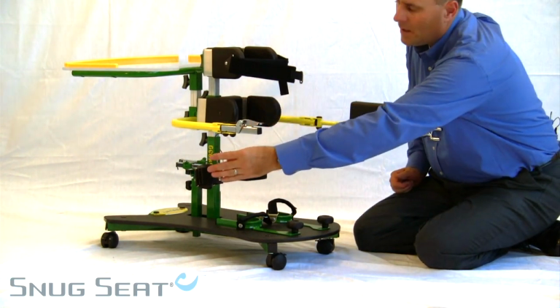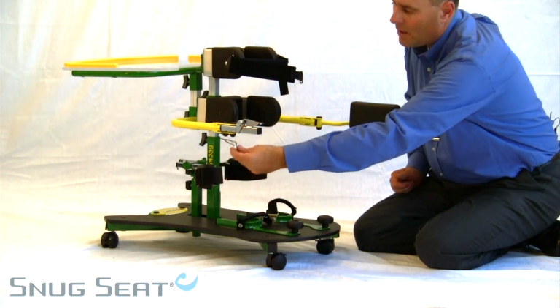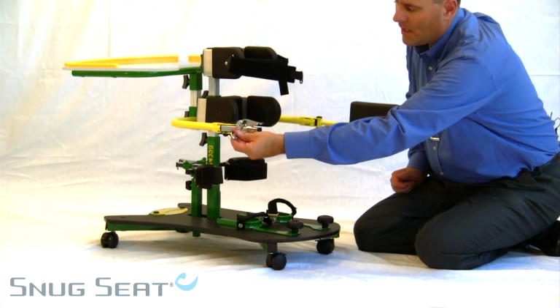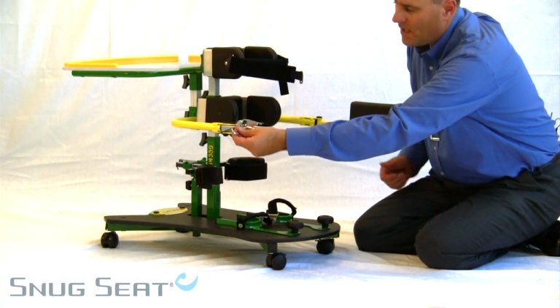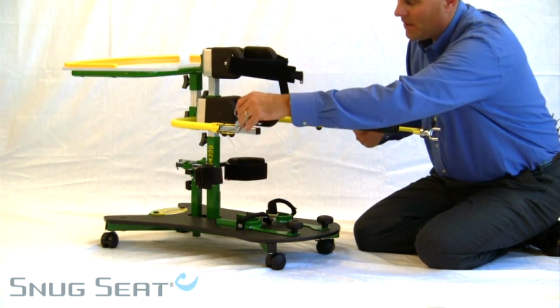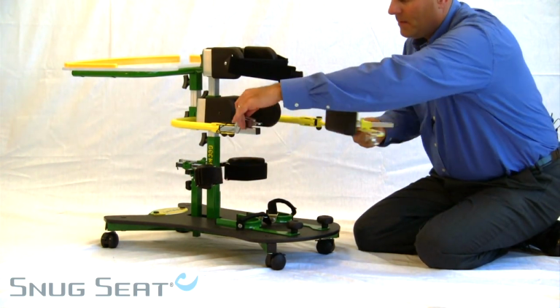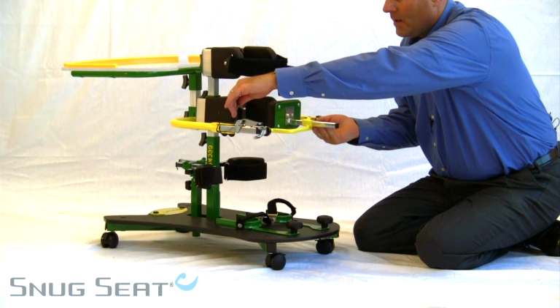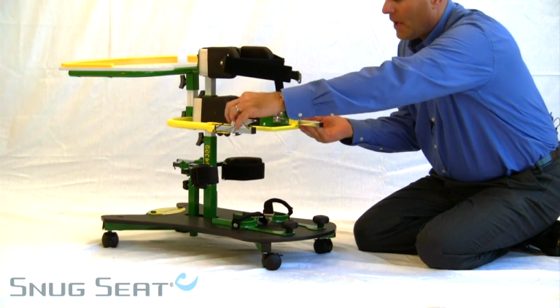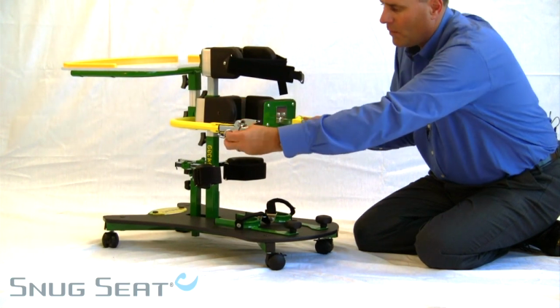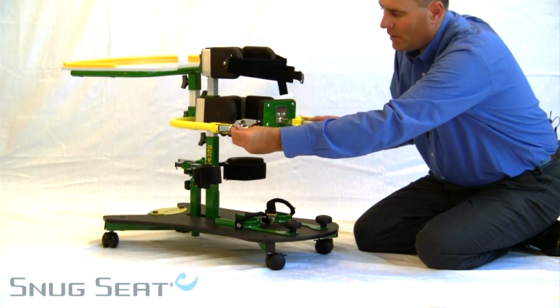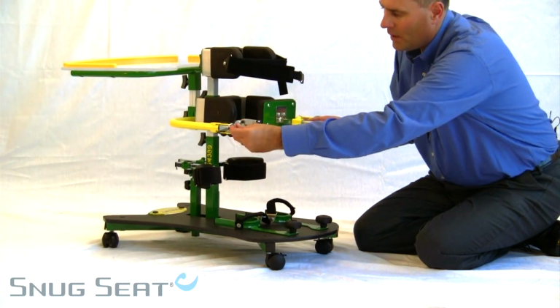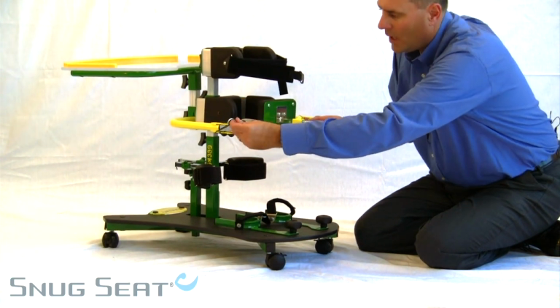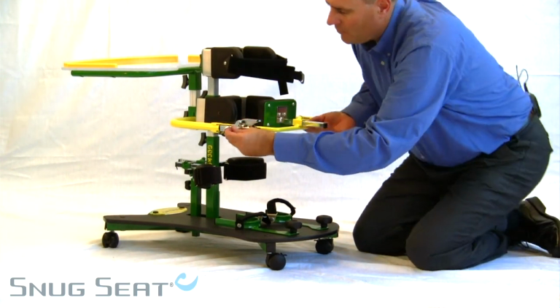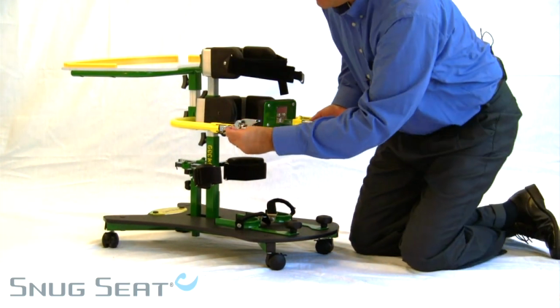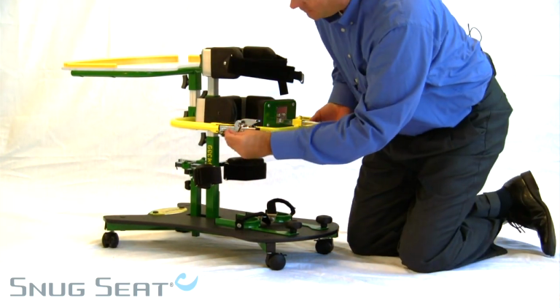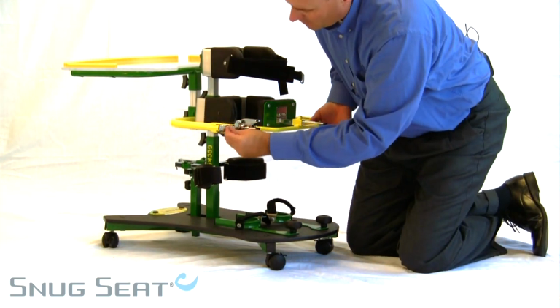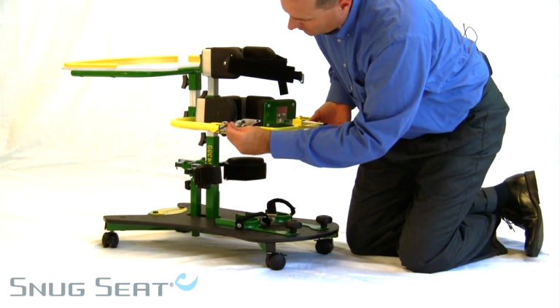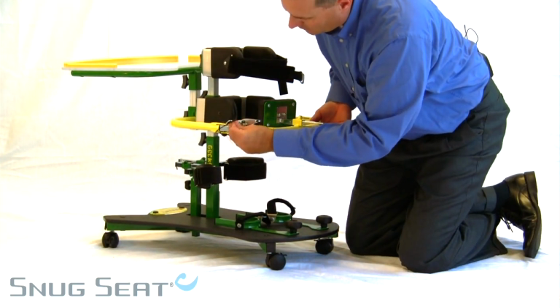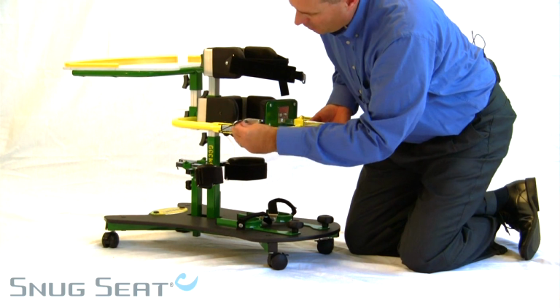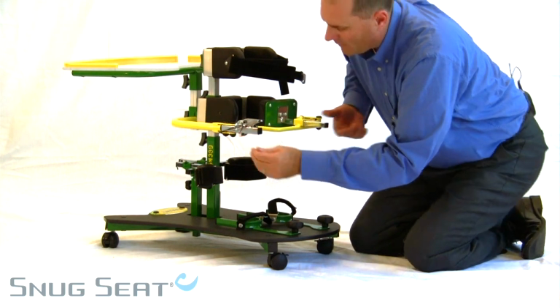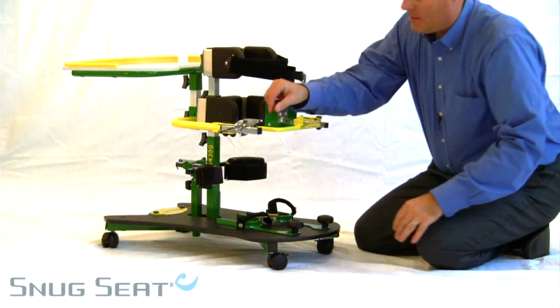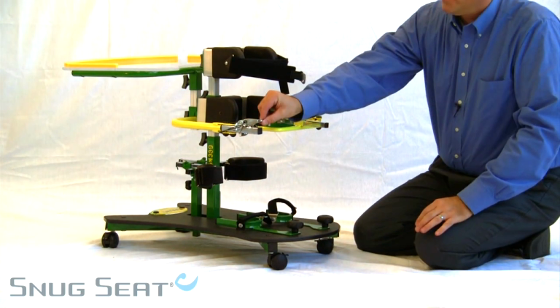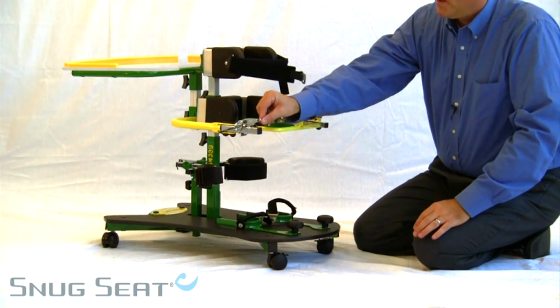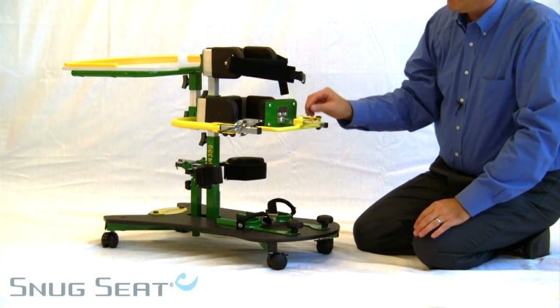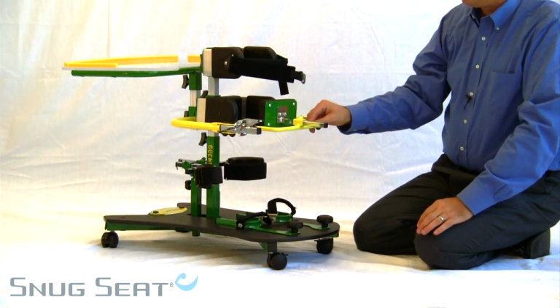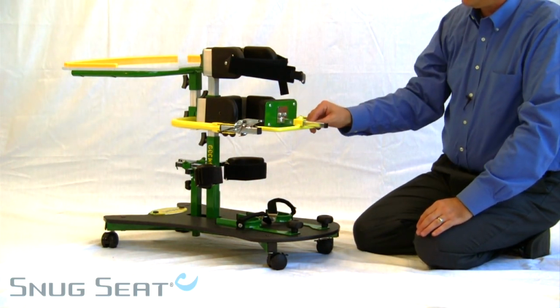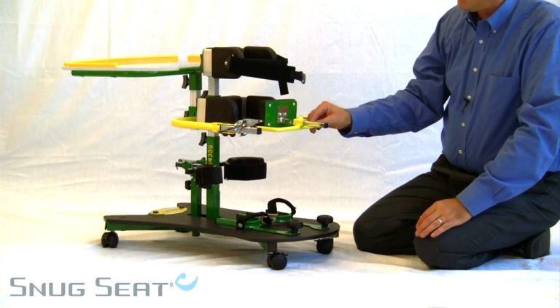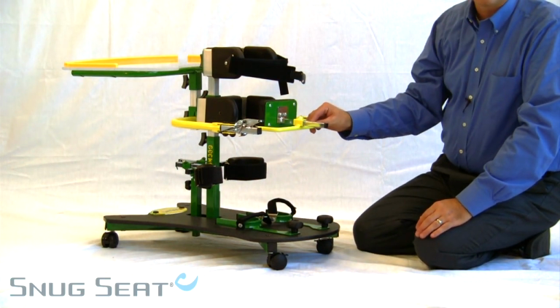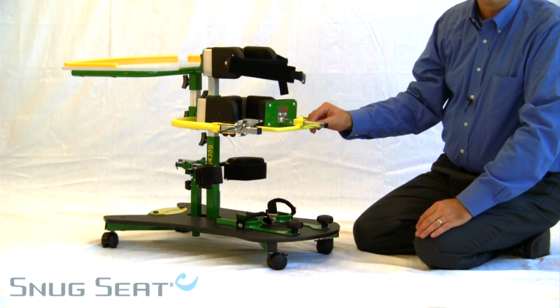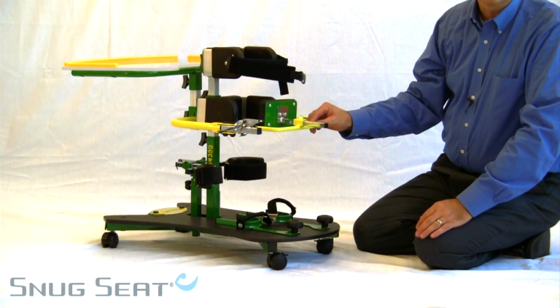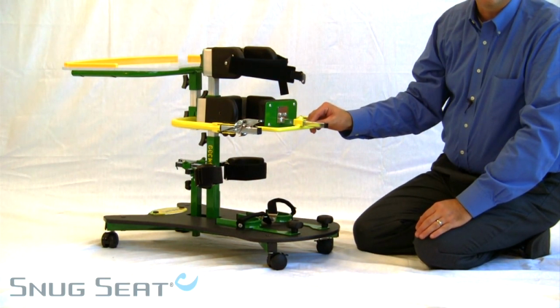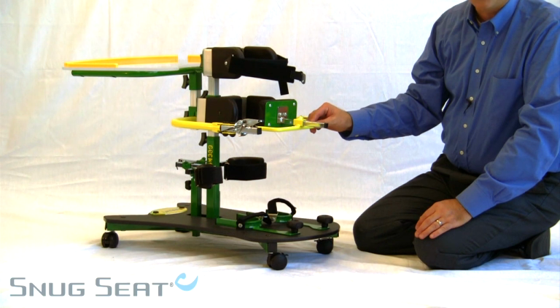It also has a safety pin that allows for, in a classroom setting, the ability to override the gate, thereby preventing another child from disengaging the lock.